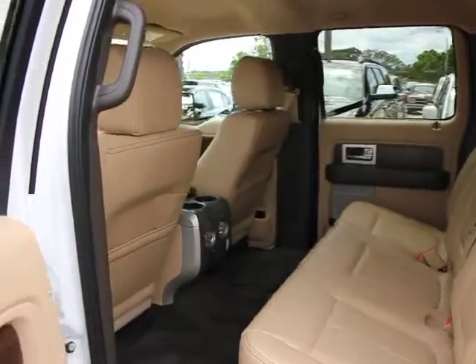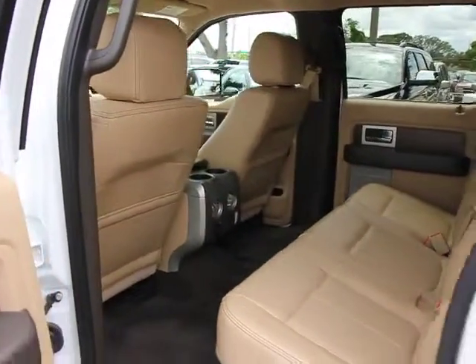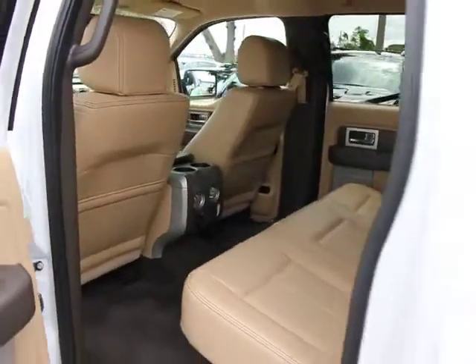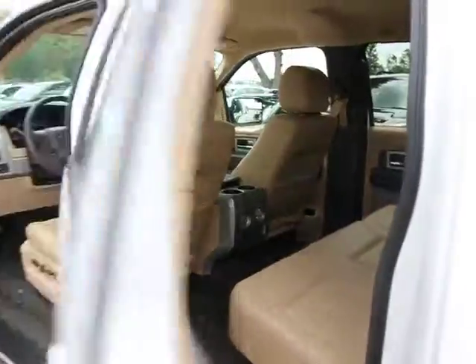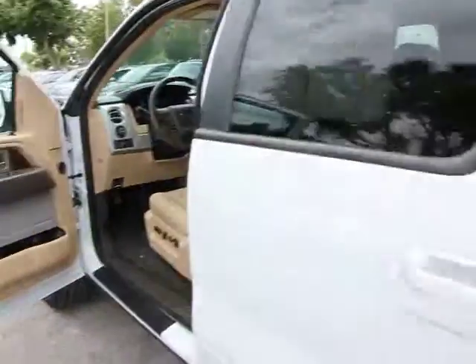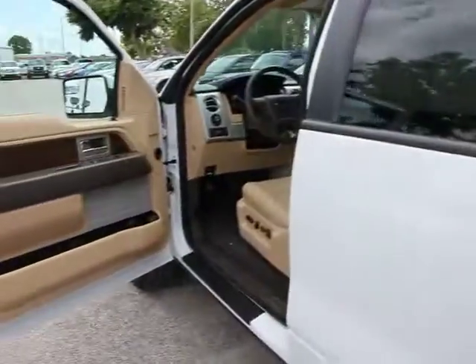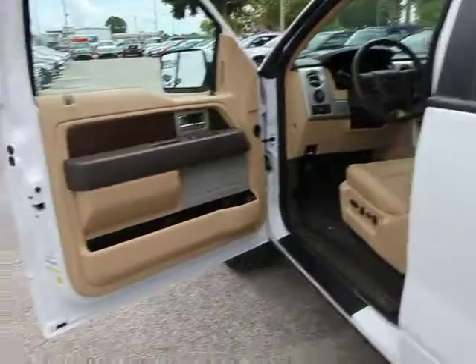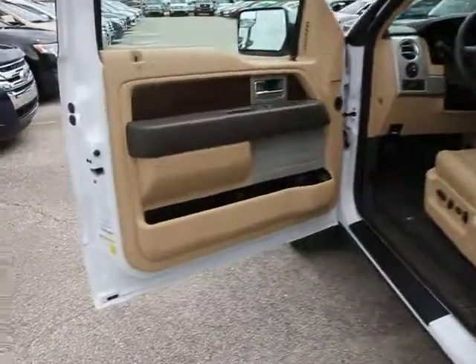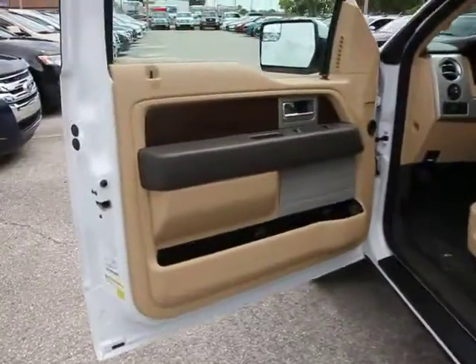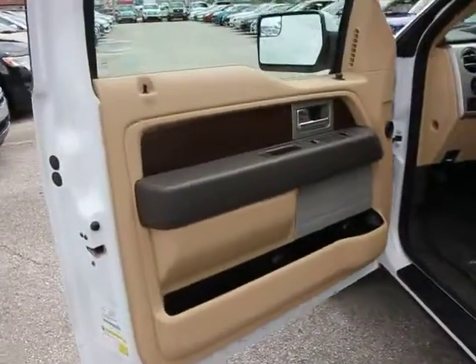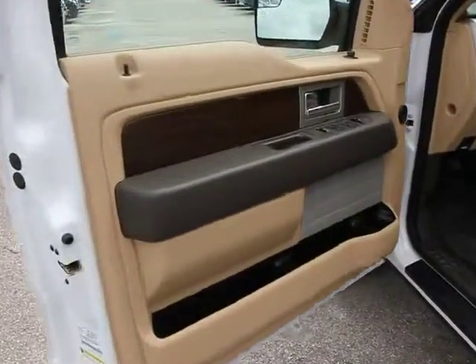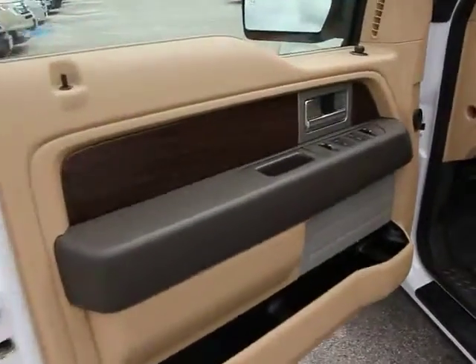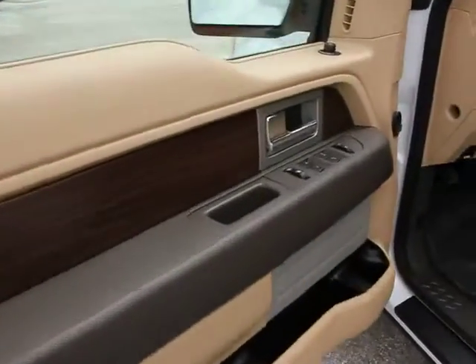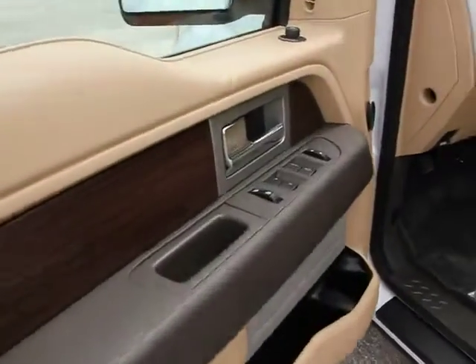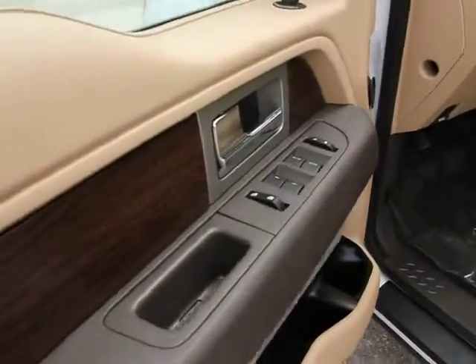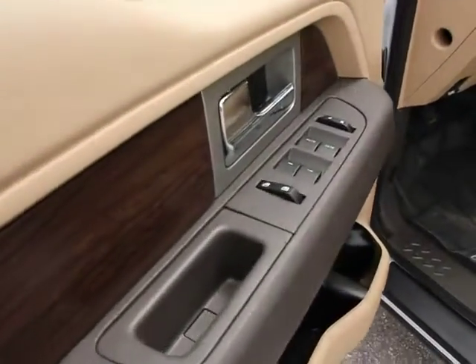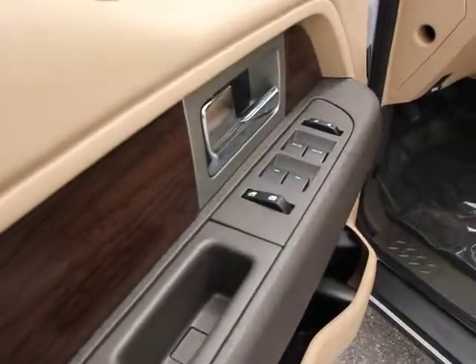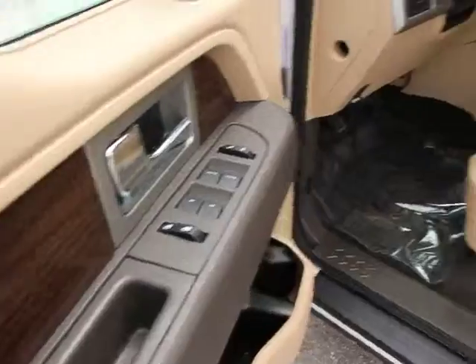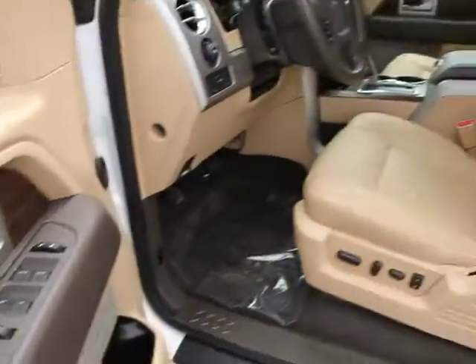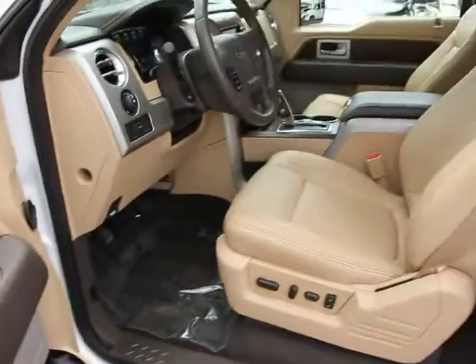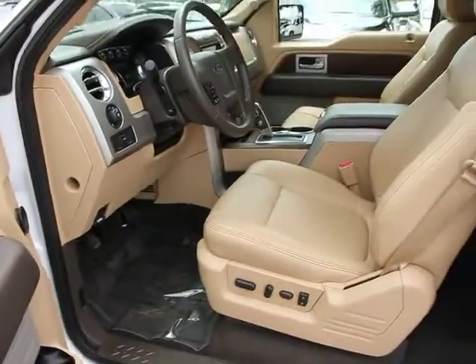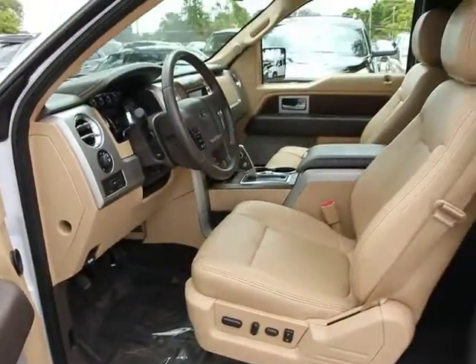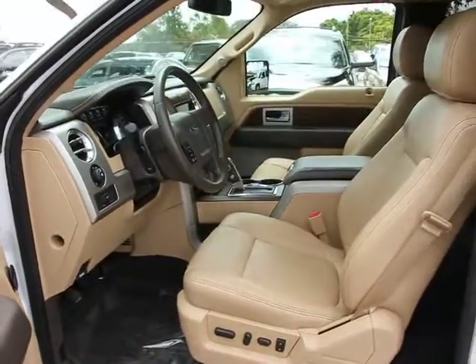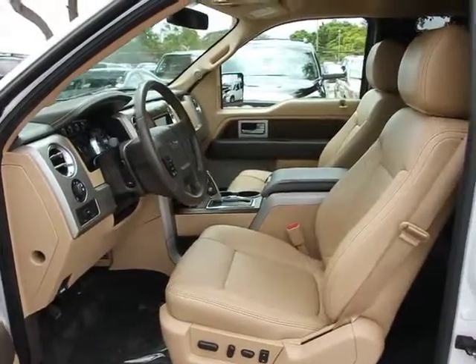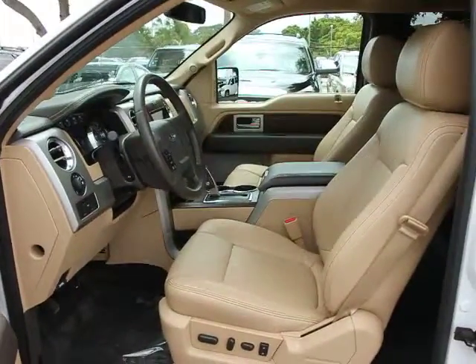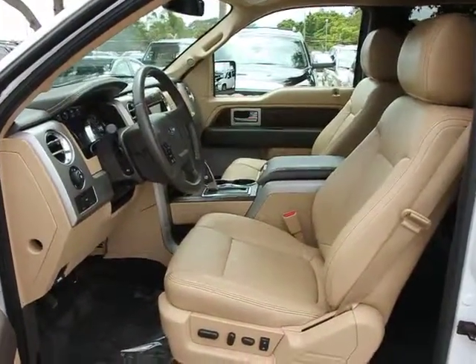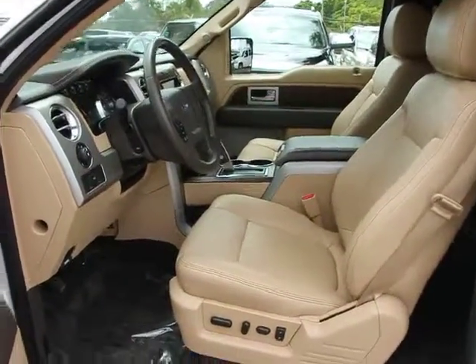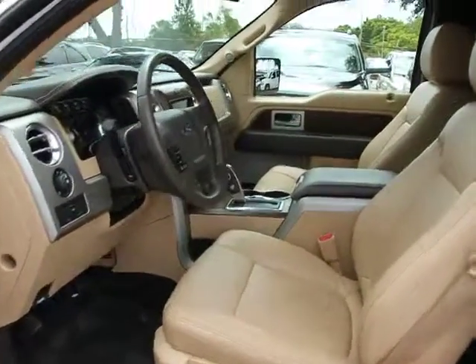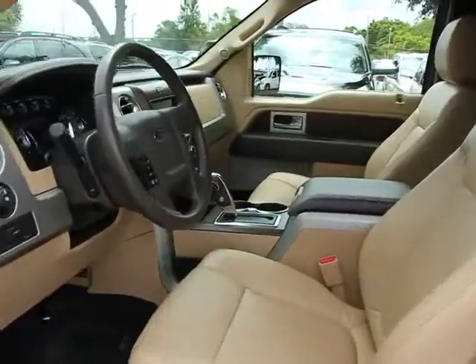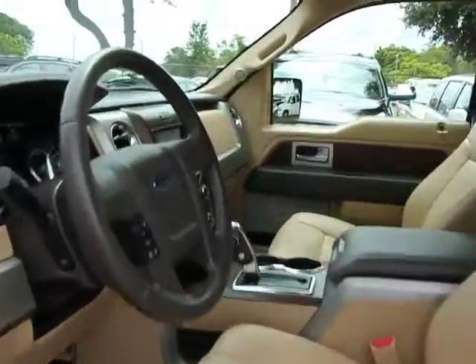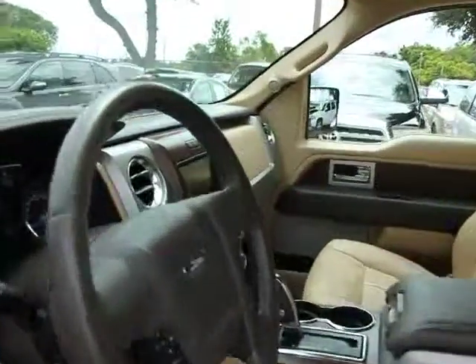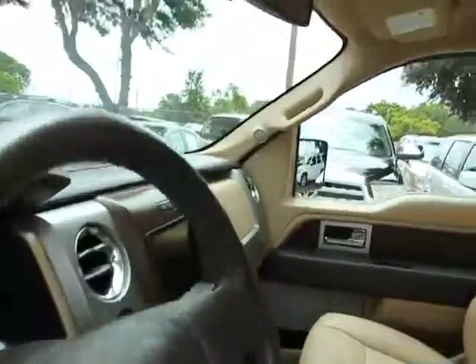Tachometer, scuff plate, perimeter alarm, full-size spare tire, dual note horn, removable locking tailgate, tire pressure monitoring system, four-piece floor mat set.